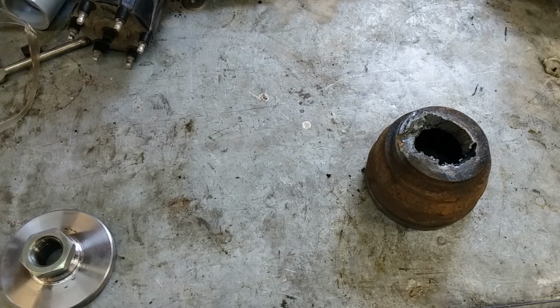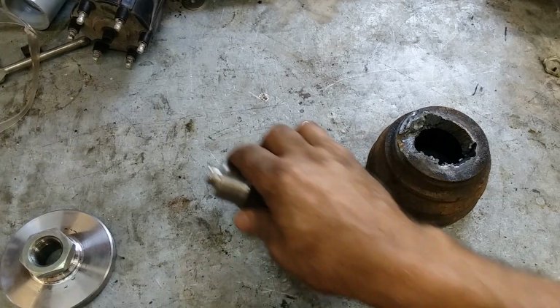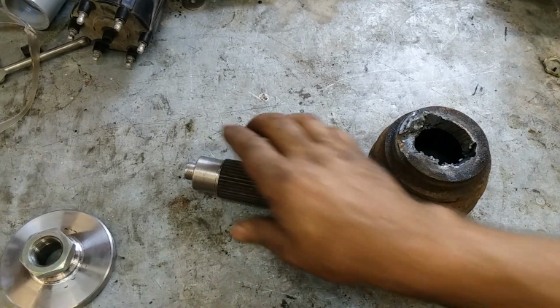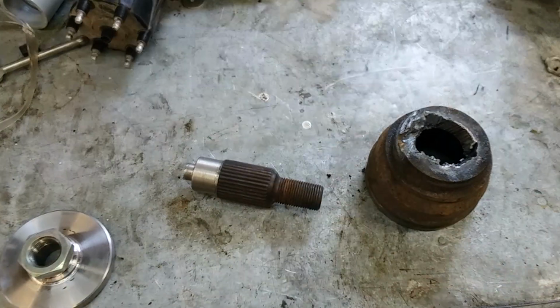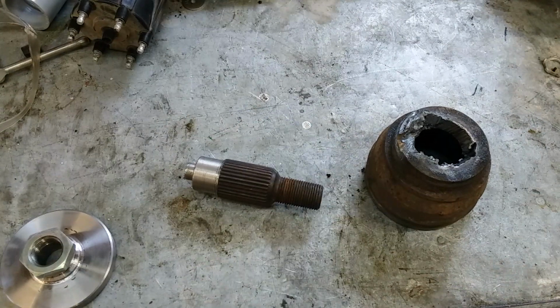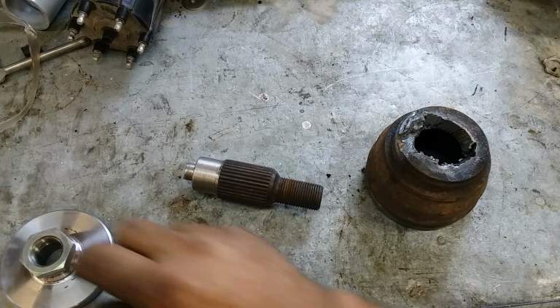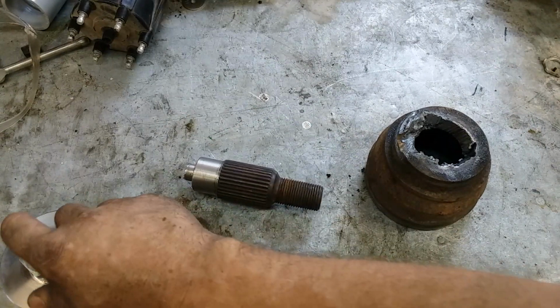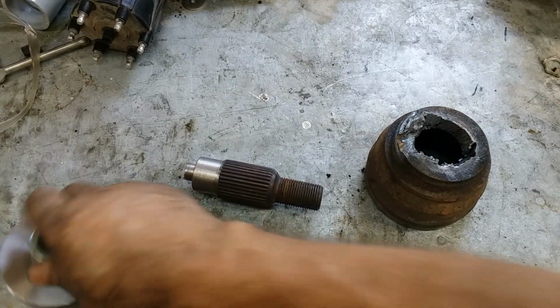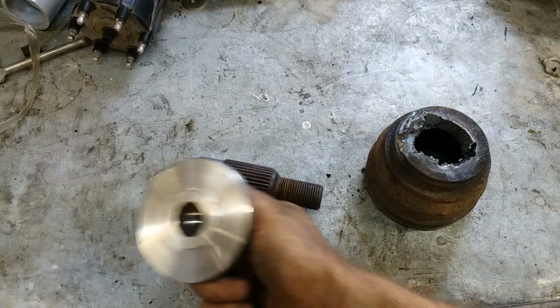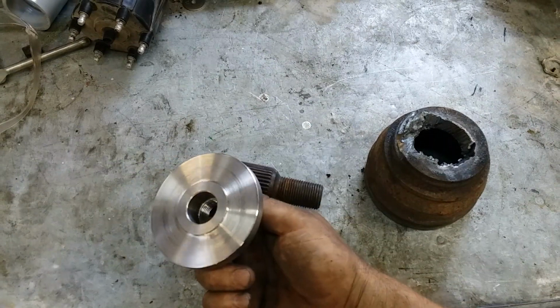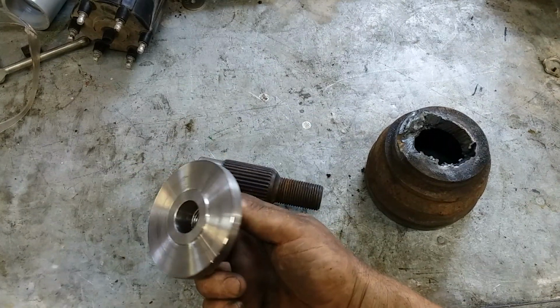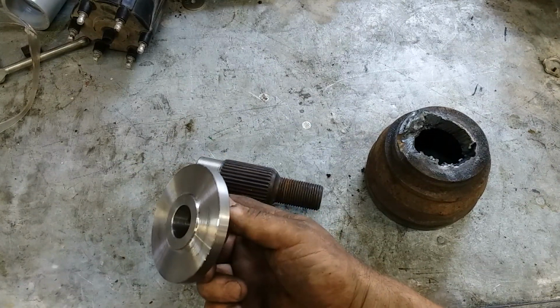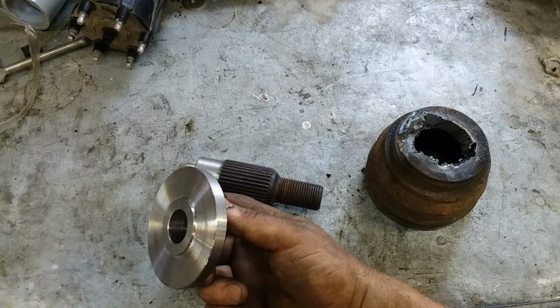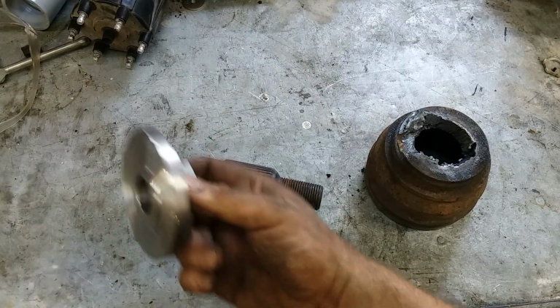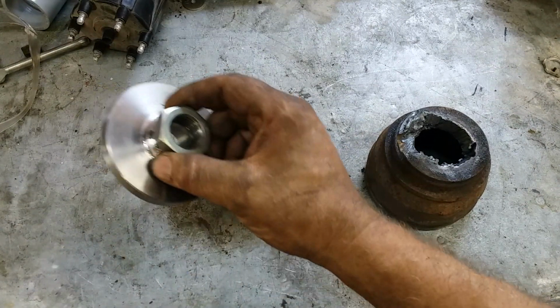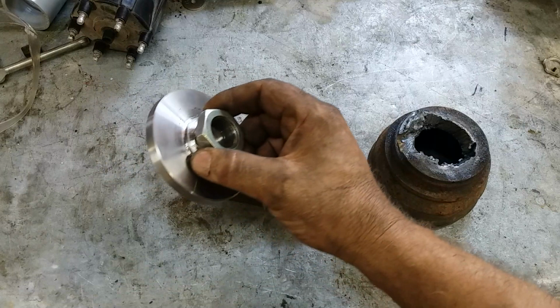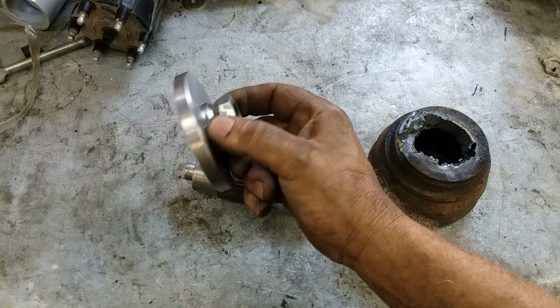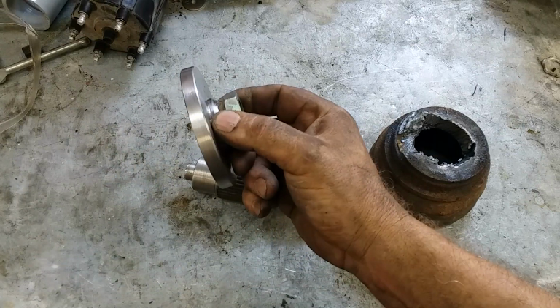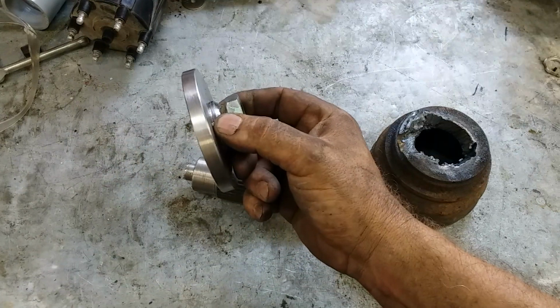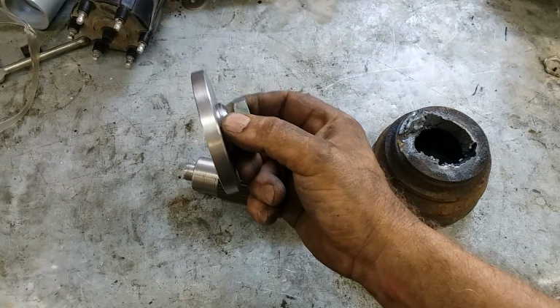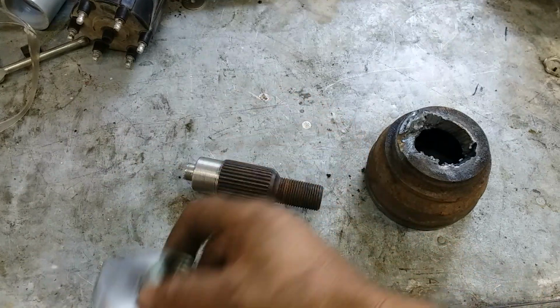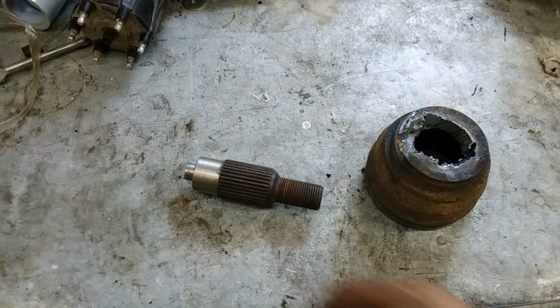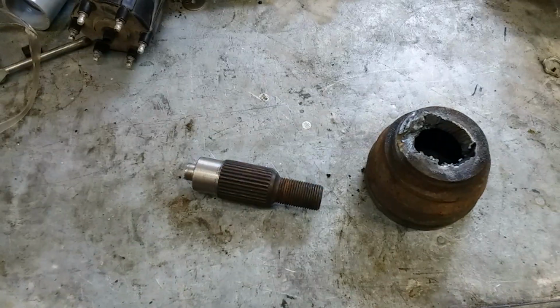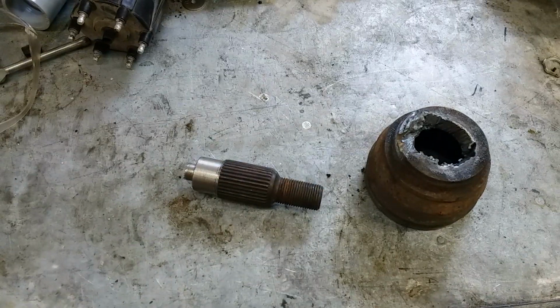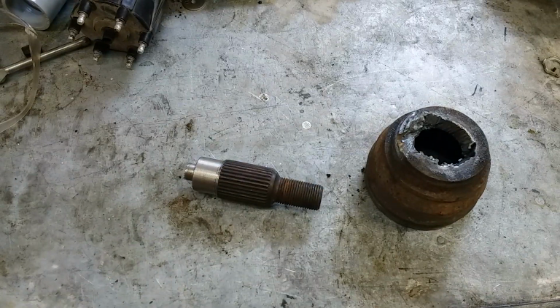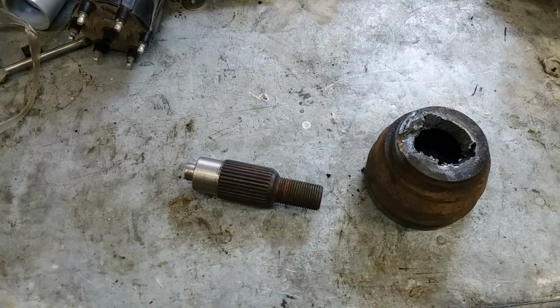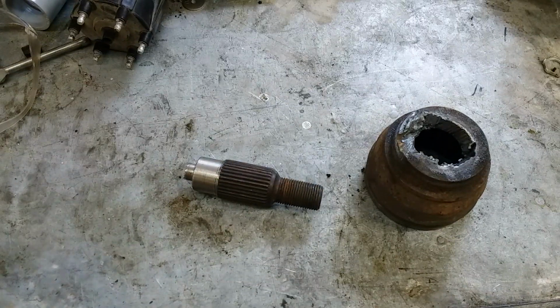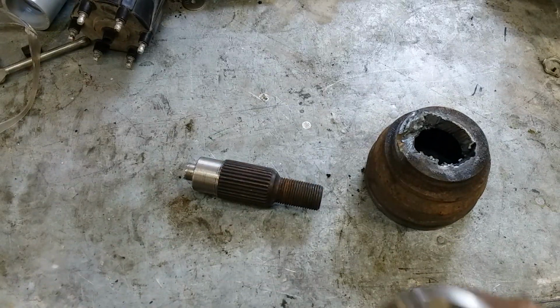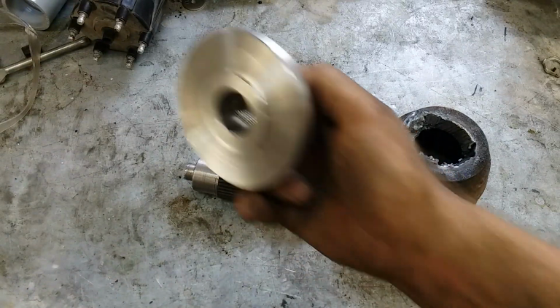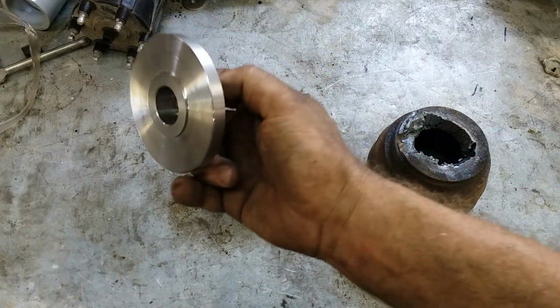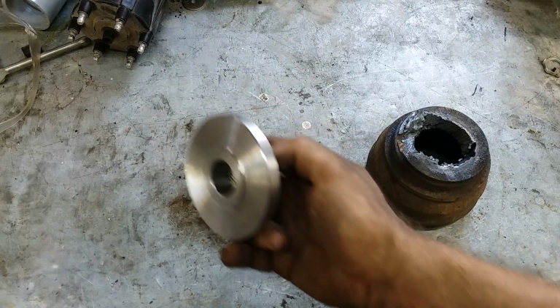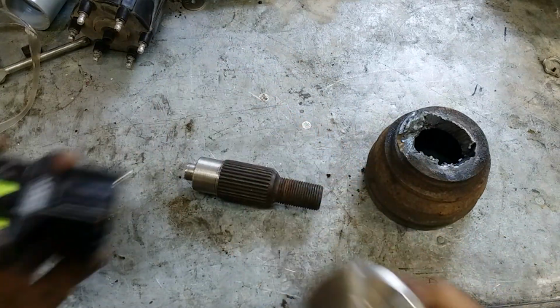Howdy, welcome back to the shop. Today we're going to talk a little bit about this alignment caster camber gauge mount adapter that I made.